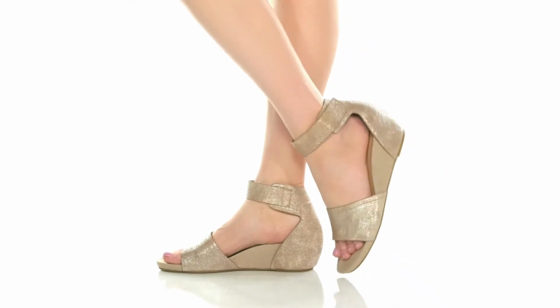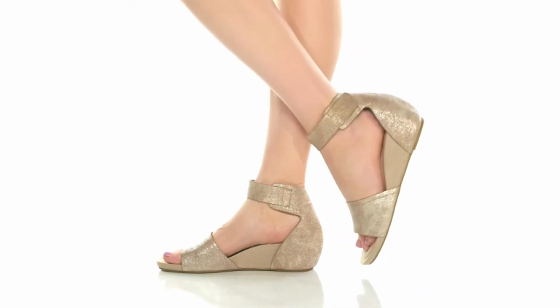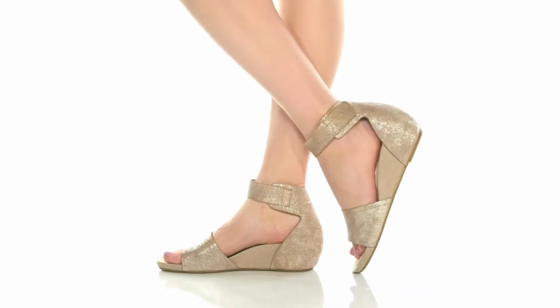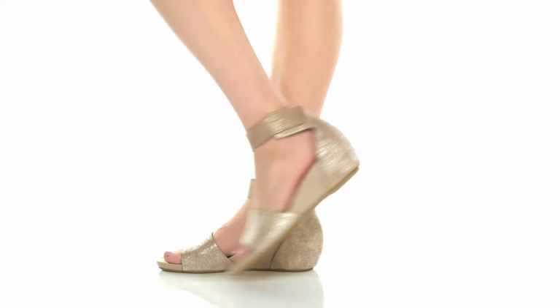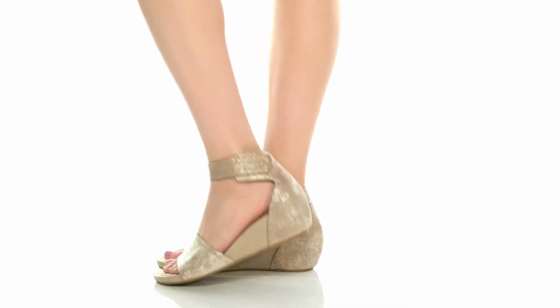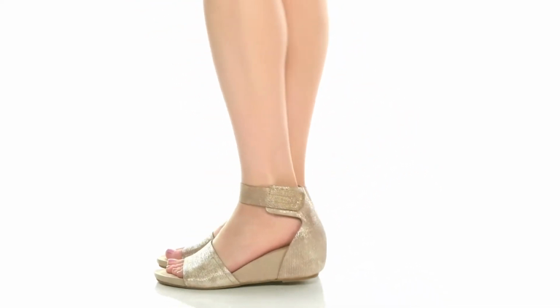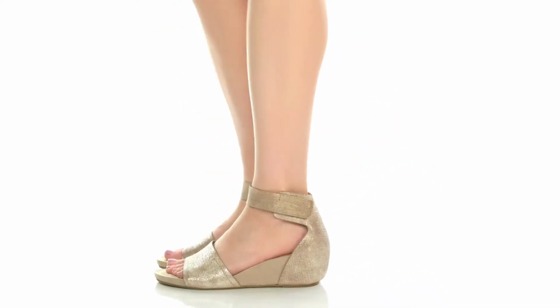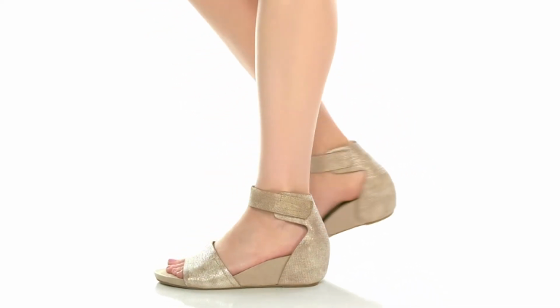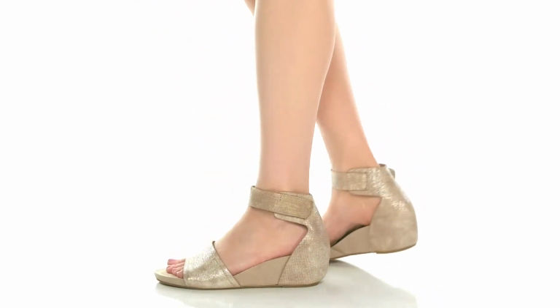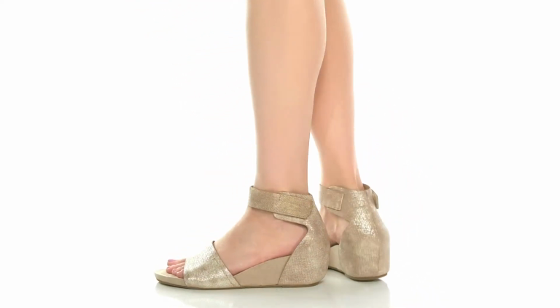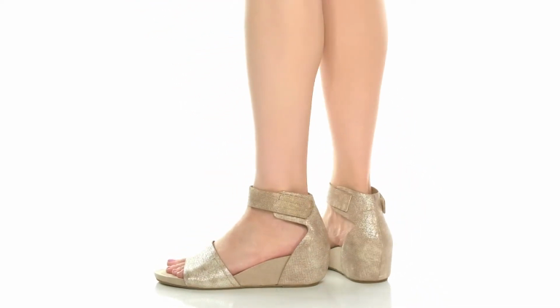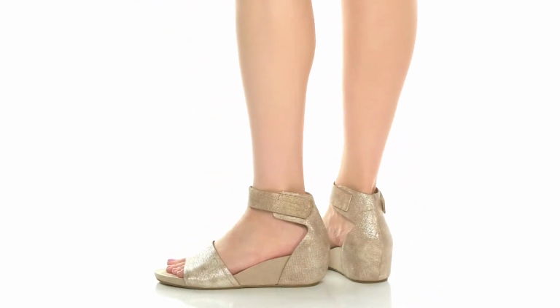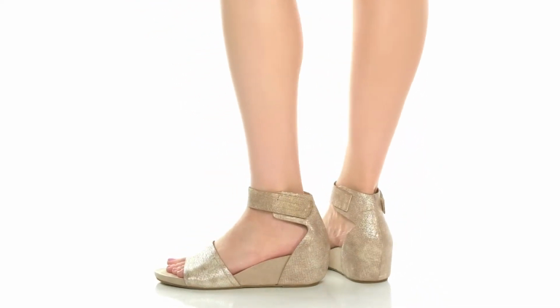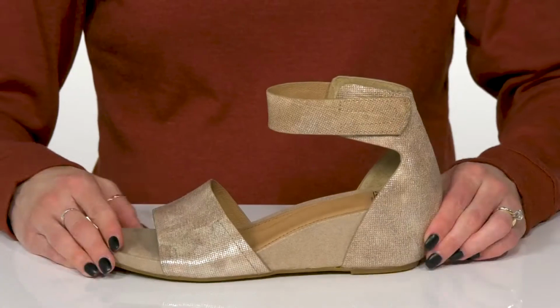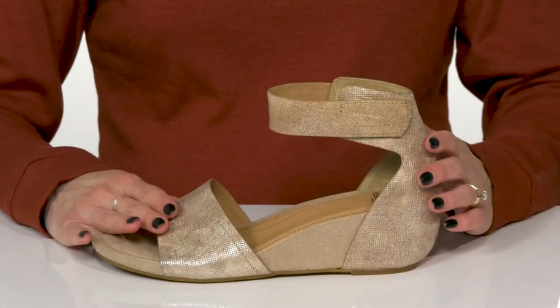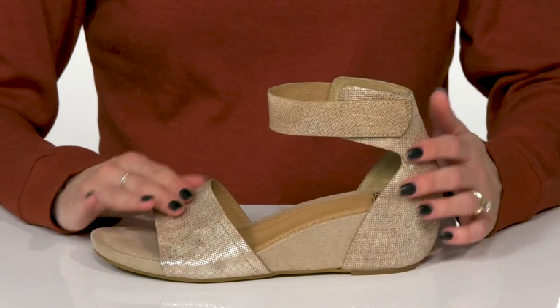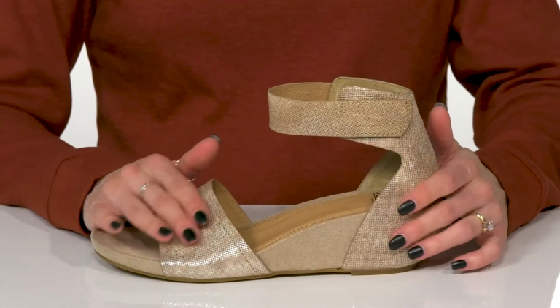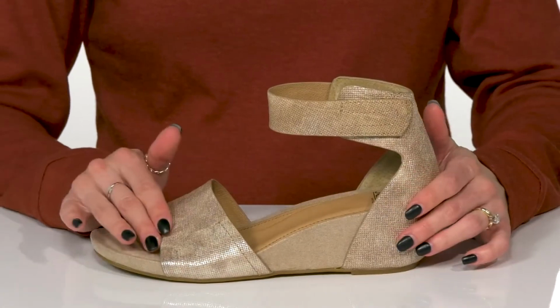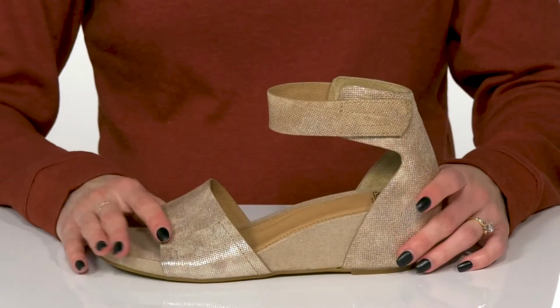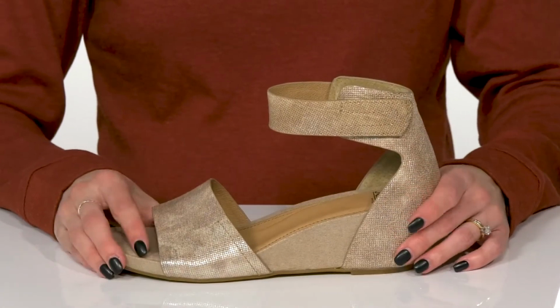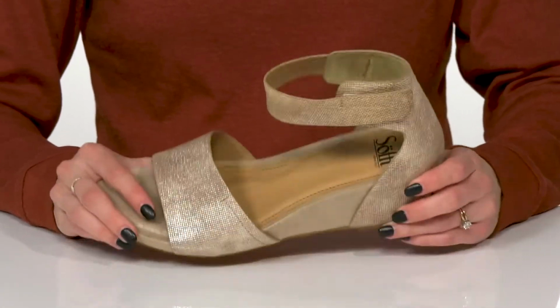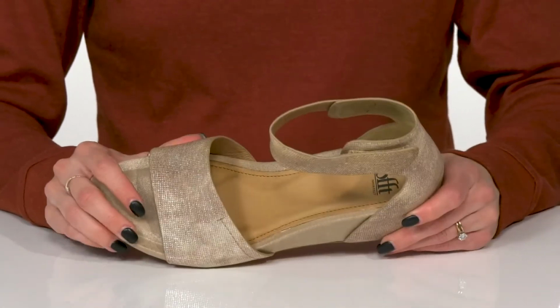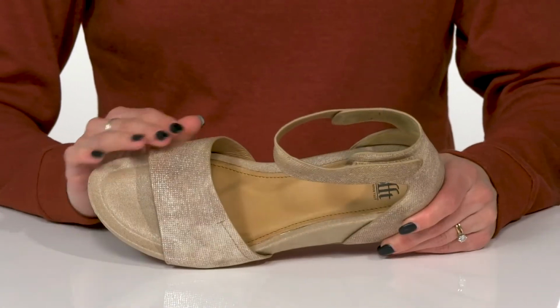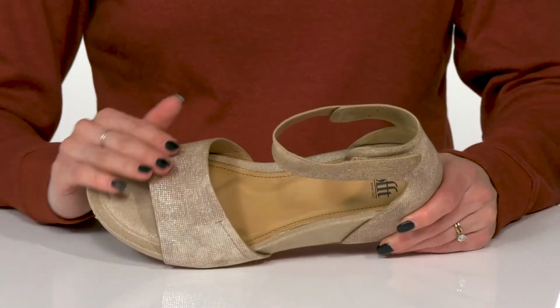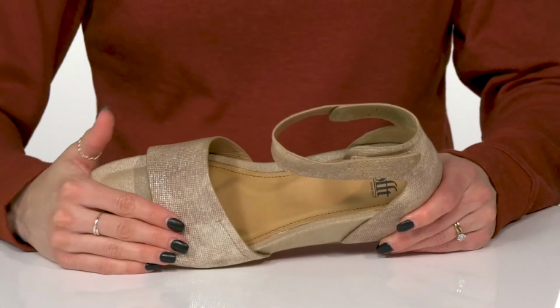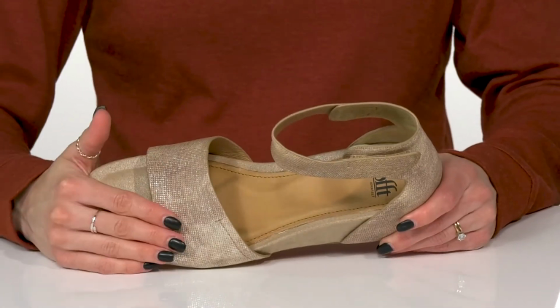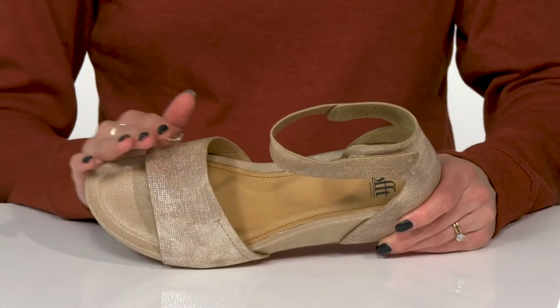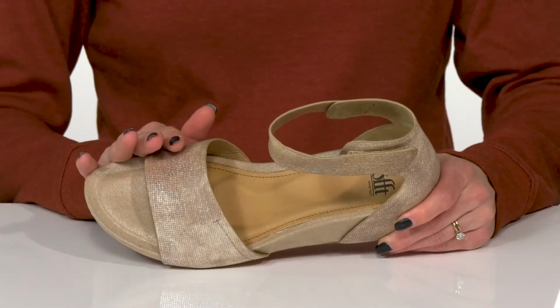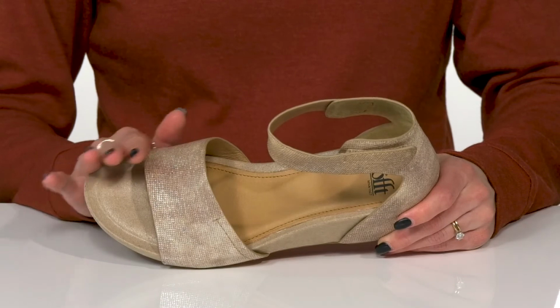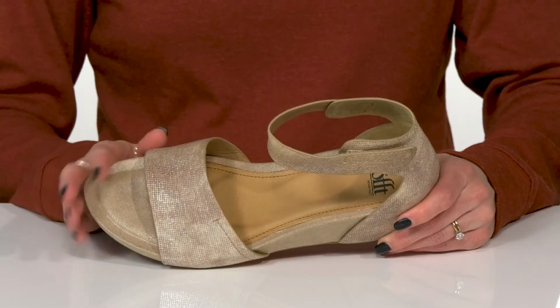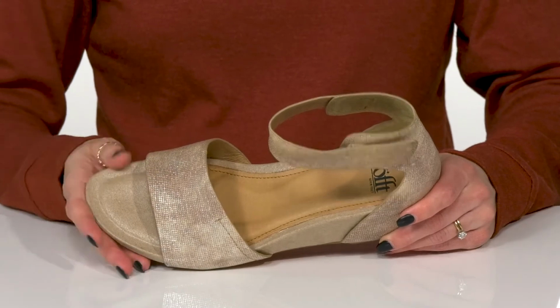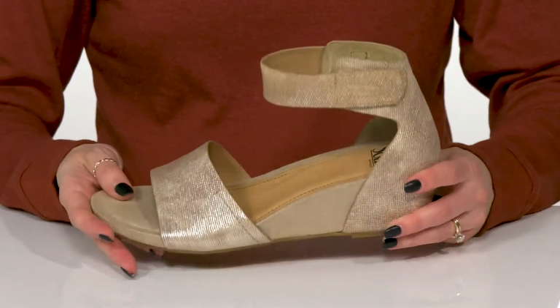Slip into style with these Vexi sandals from Soft. These are really pretty with this man-made upper. This is the beautiful taupe color, but they are available in black as well.